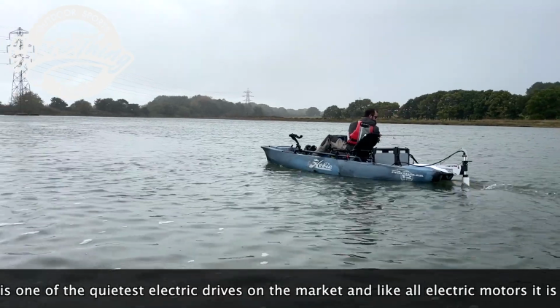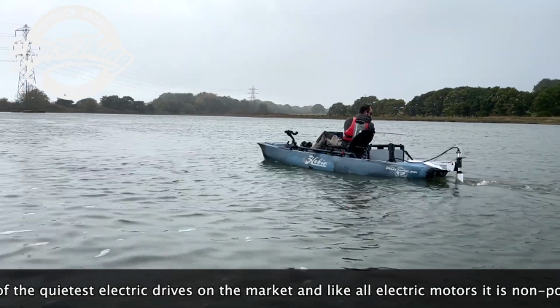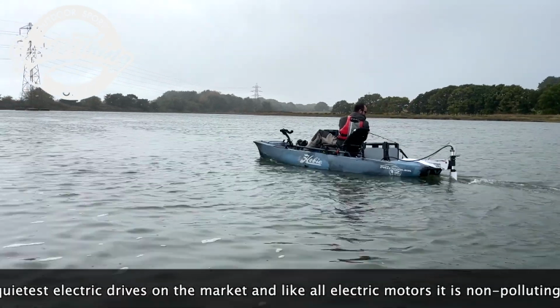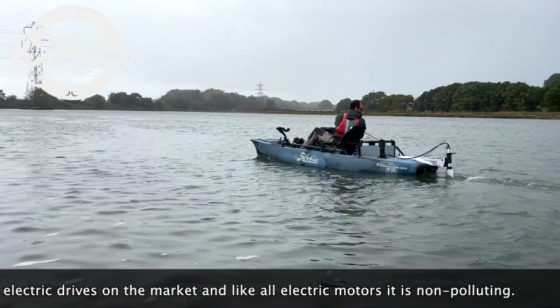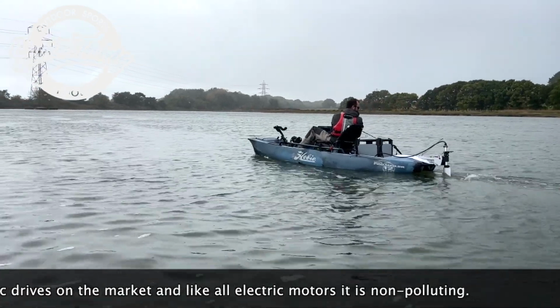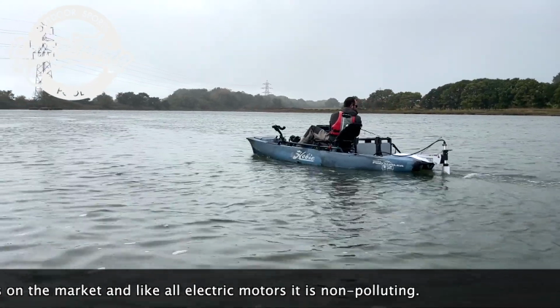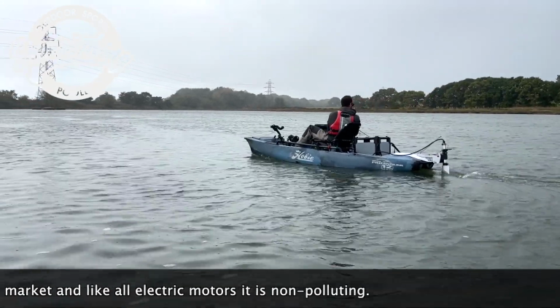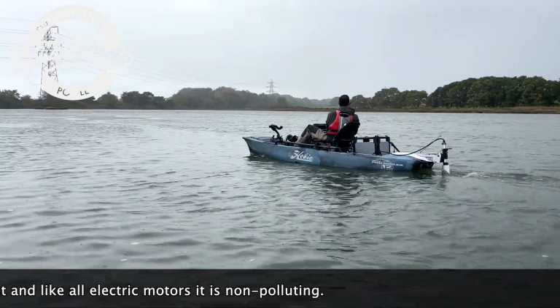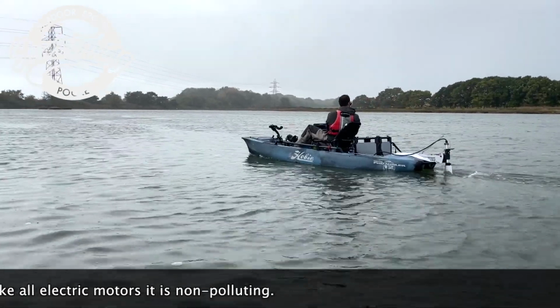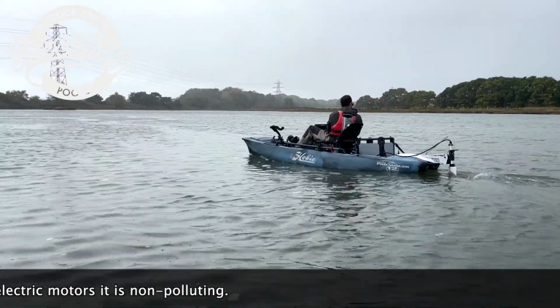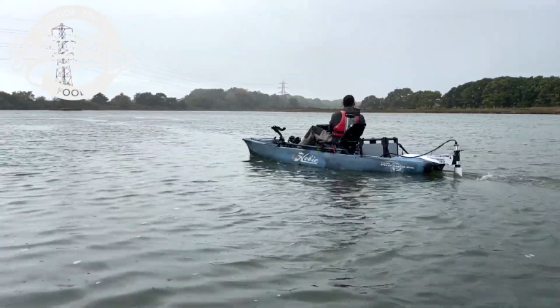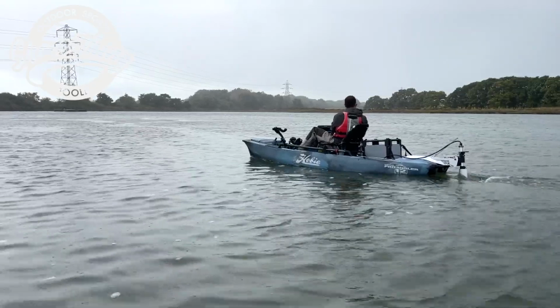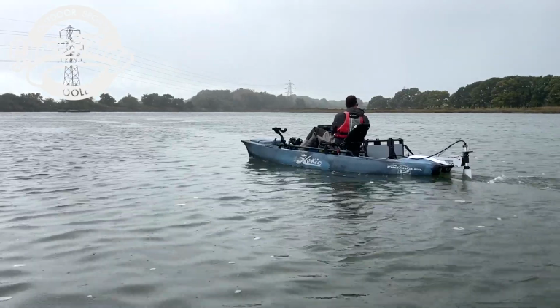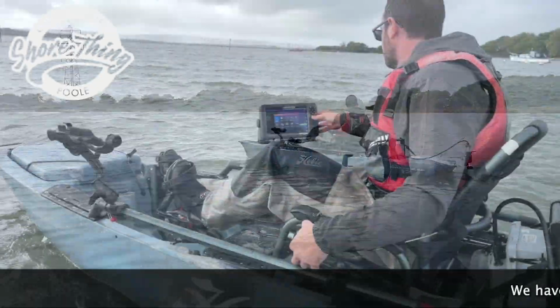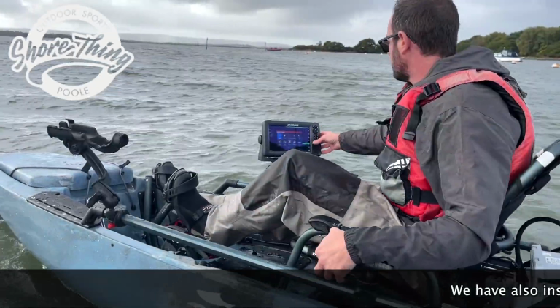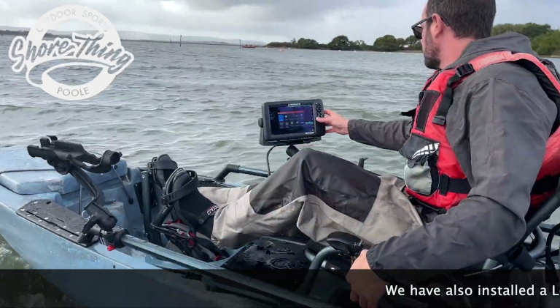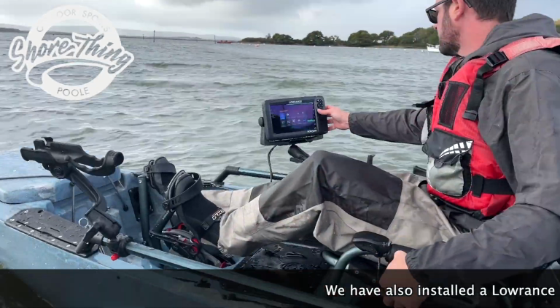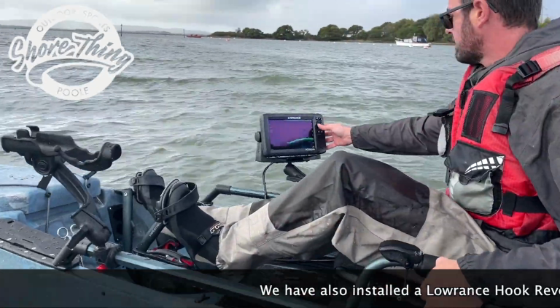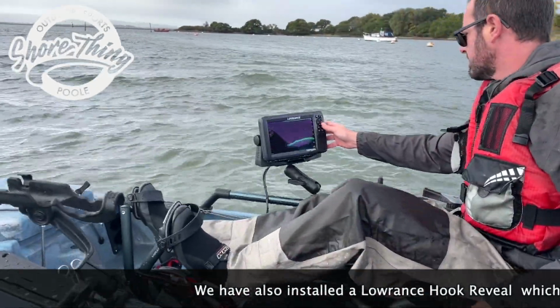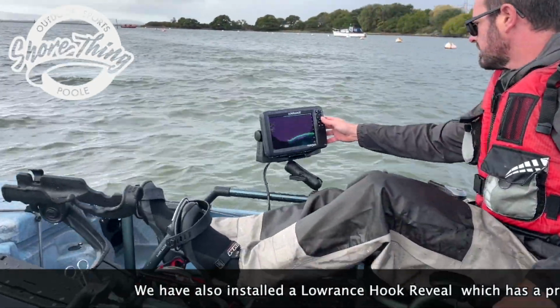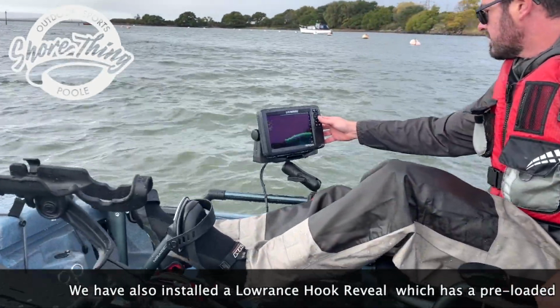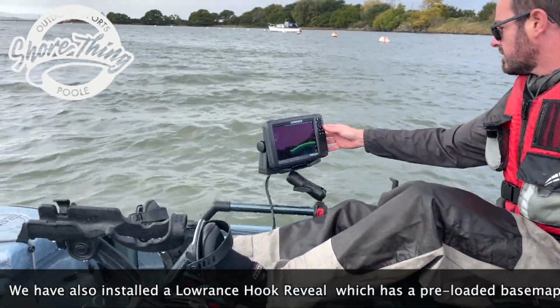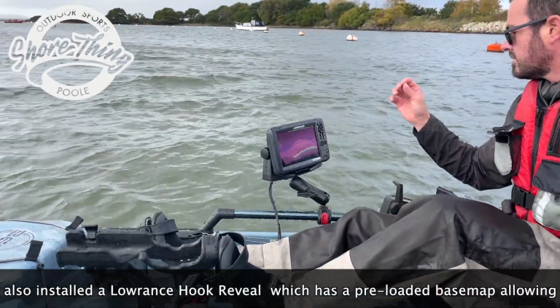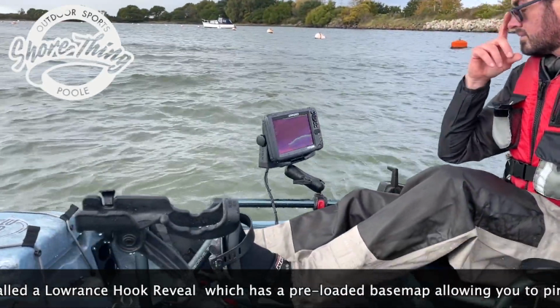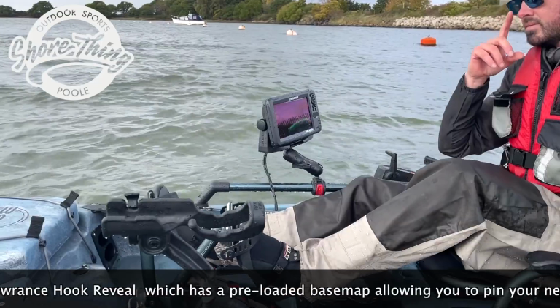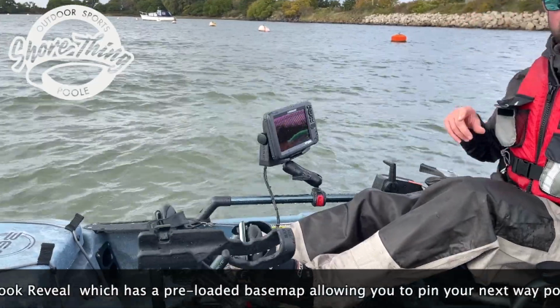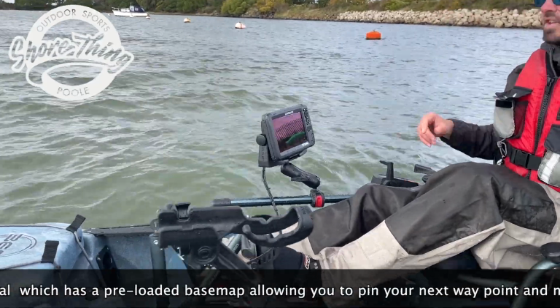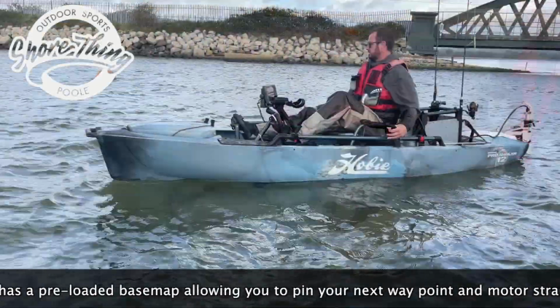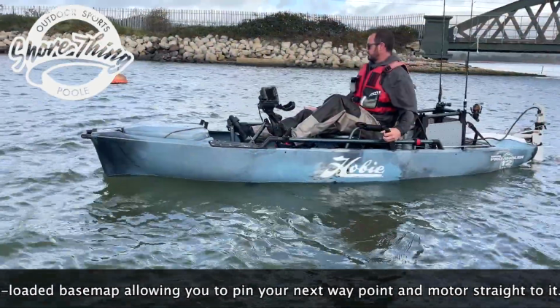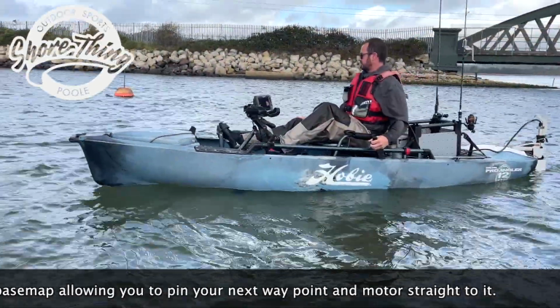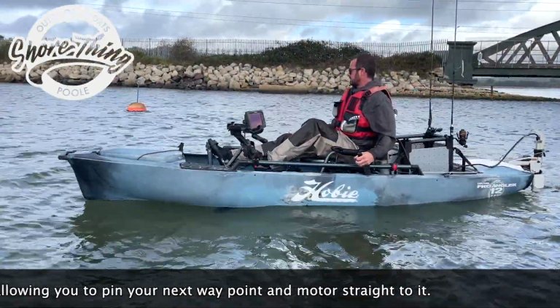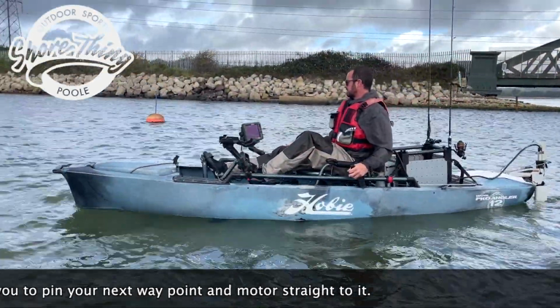This brushless motor means it is one of the quietest electric drives on the market, and like all electric motors, it is non-polluting. We have also installed a Lowrance Hook Reveal which has a preloaded base map, allowing you to pin your next waypoint and motor straight to it.